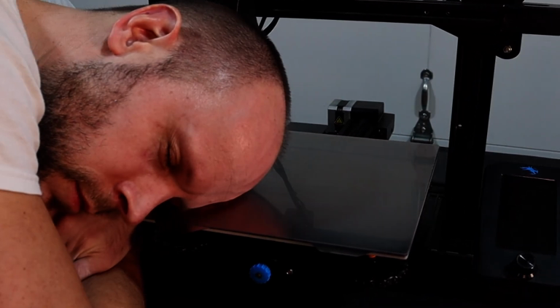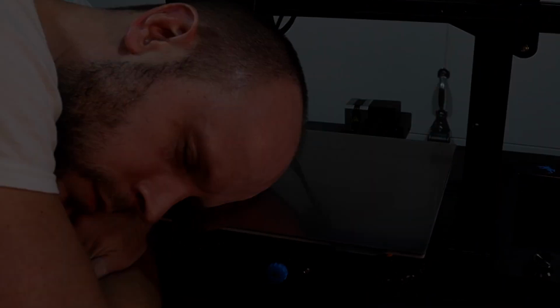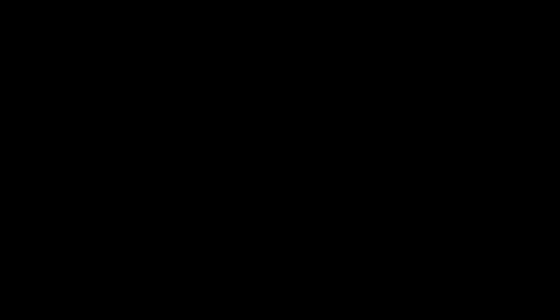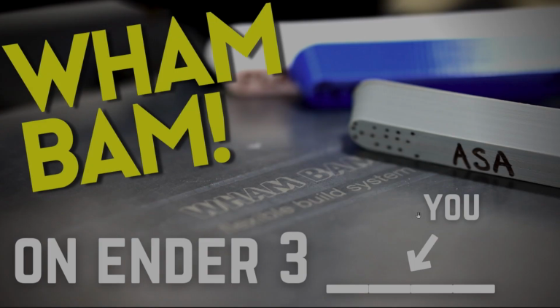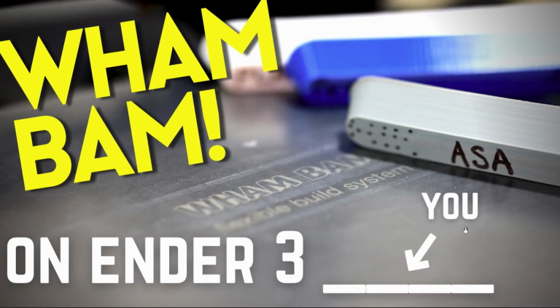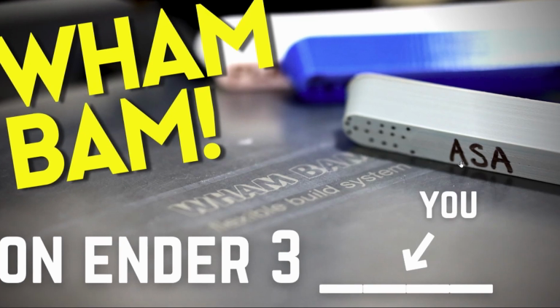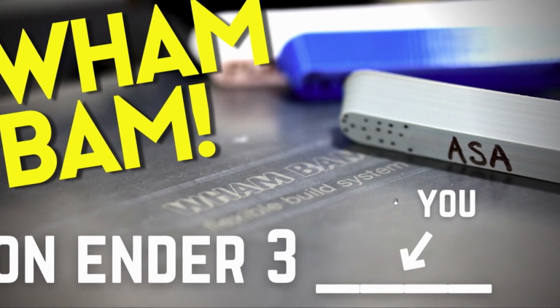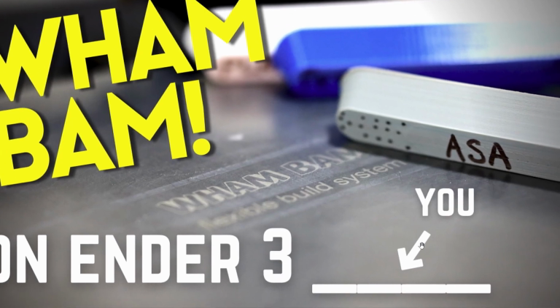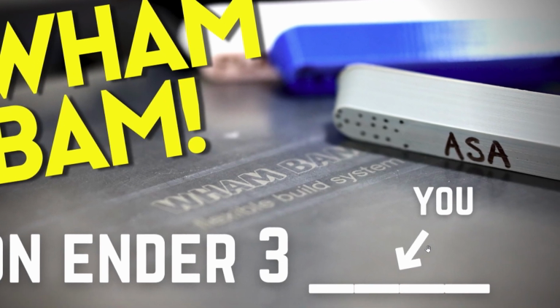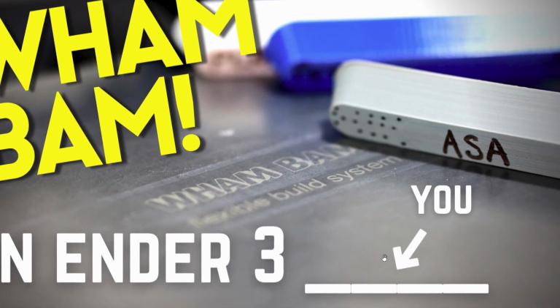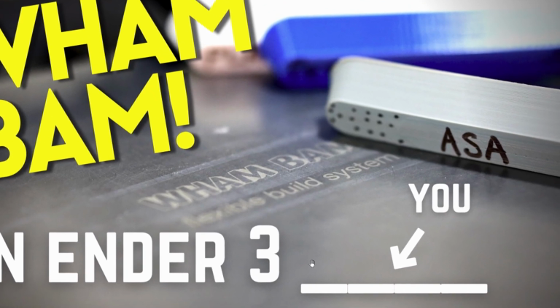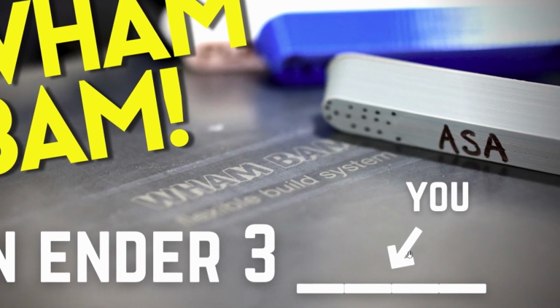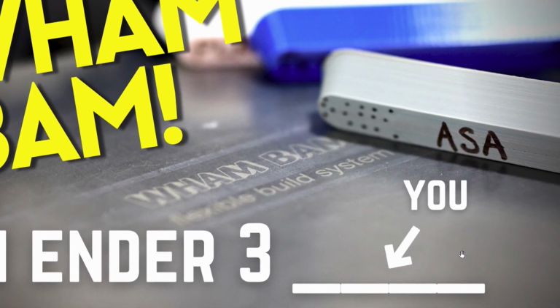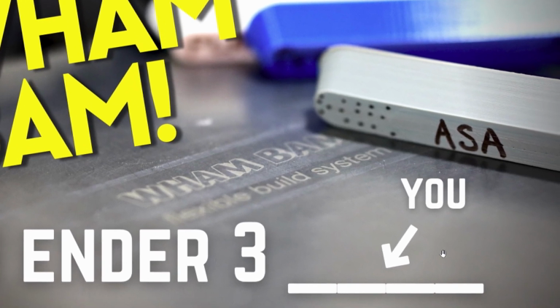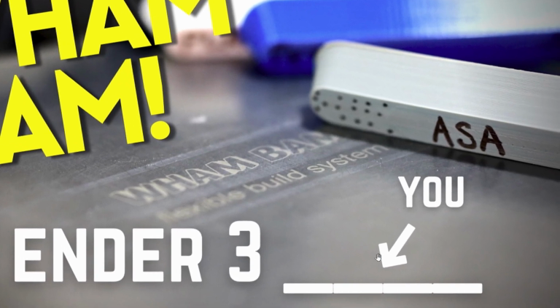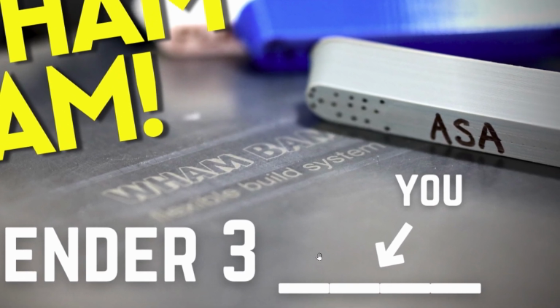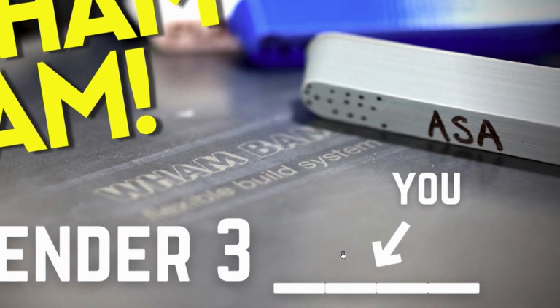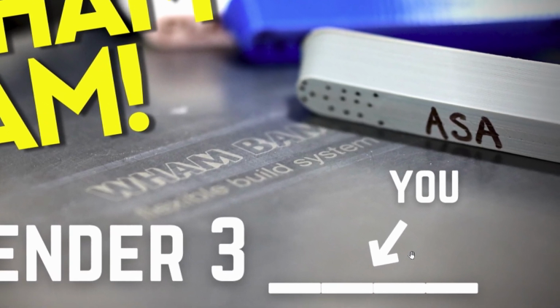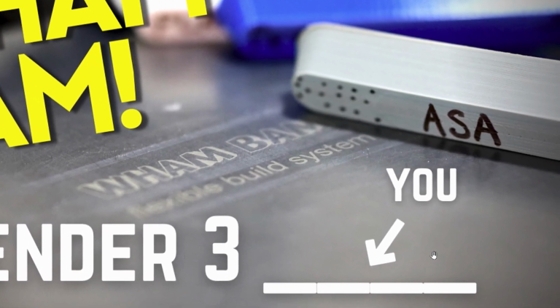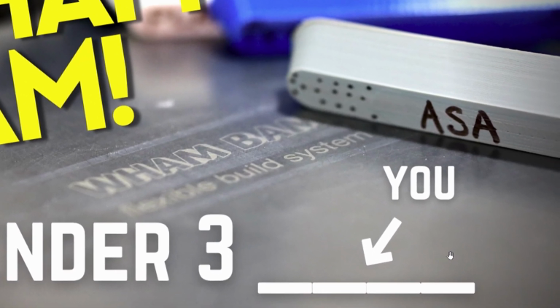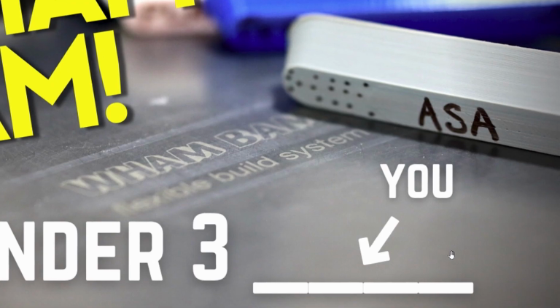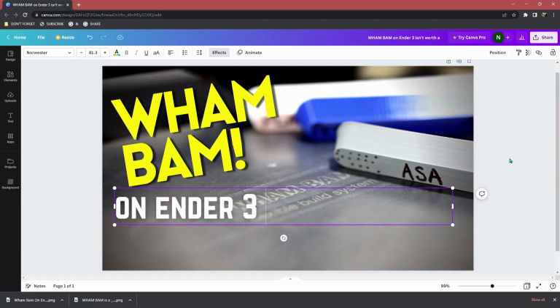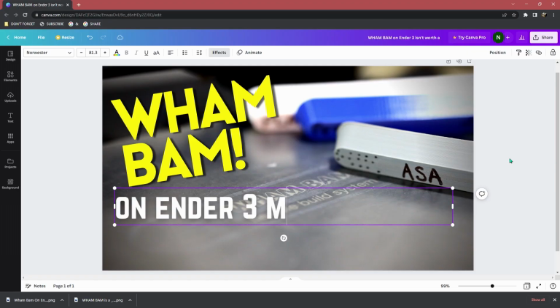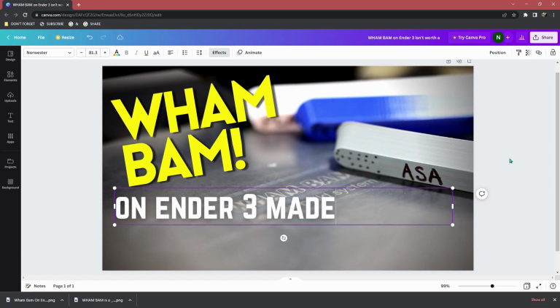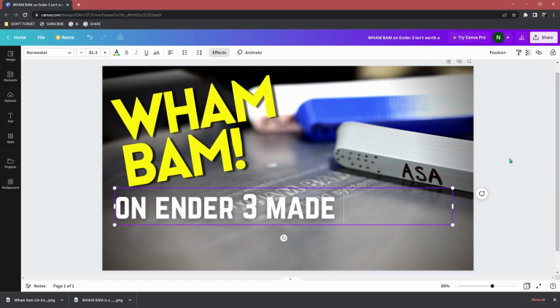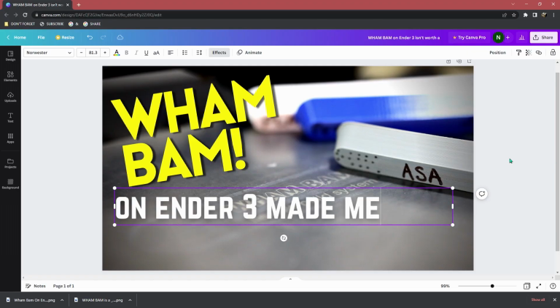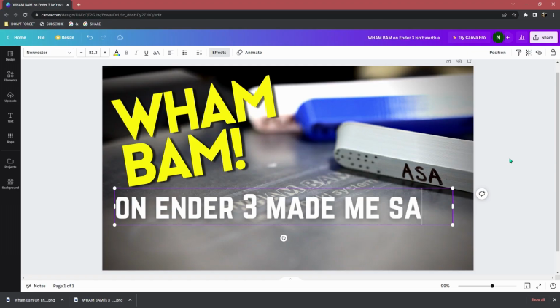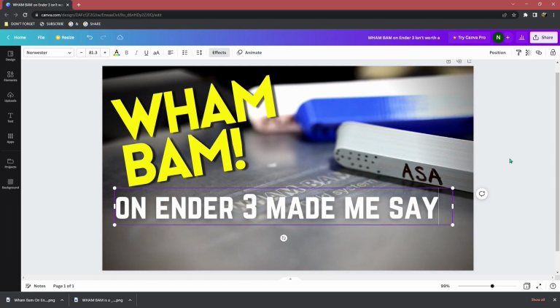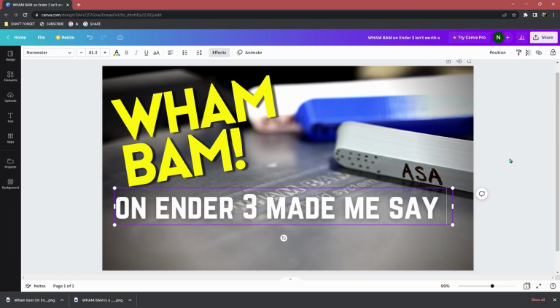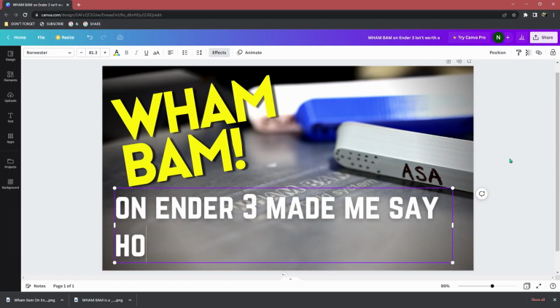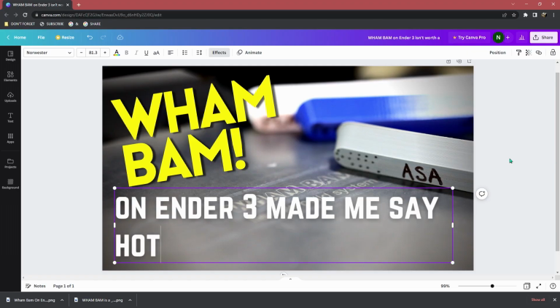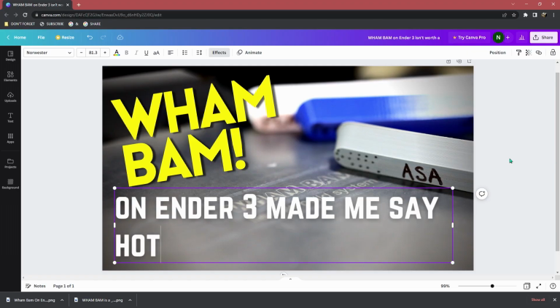While we're waiting, did you notice that line in the thumbnail? That's for you to have some fun — use the comments to tell the rest of us what you think about these Wham Bams, but the trick is that it has to rhyme.